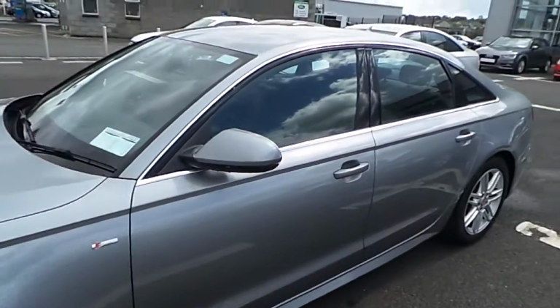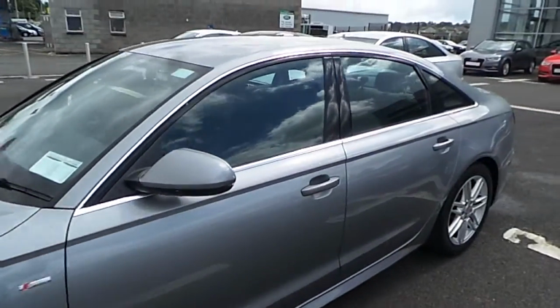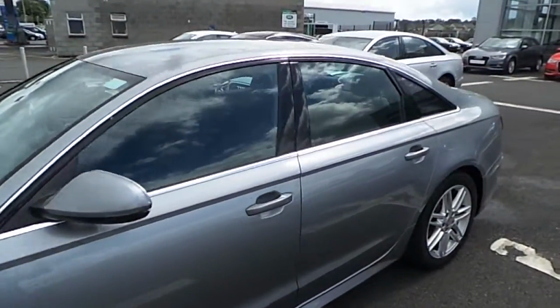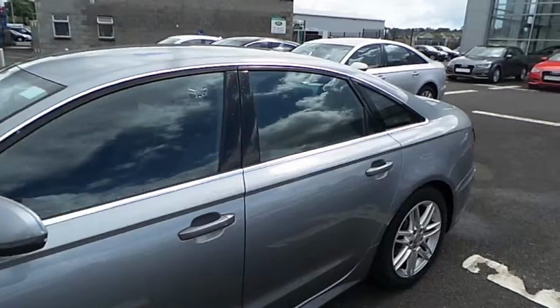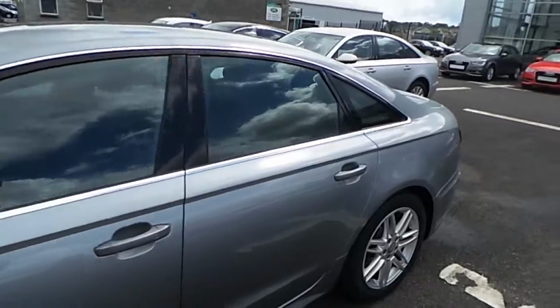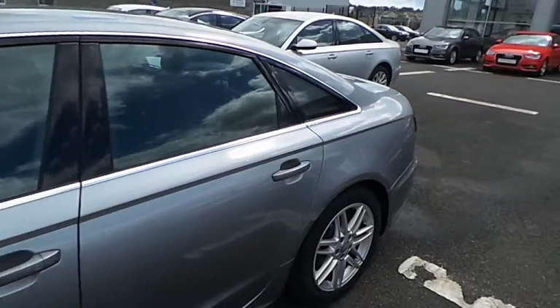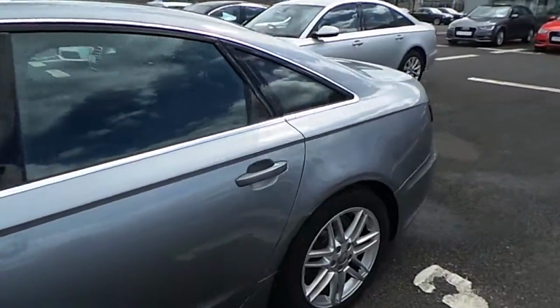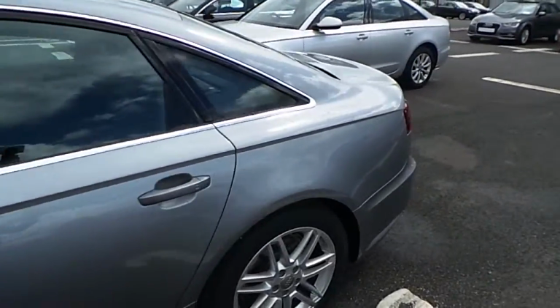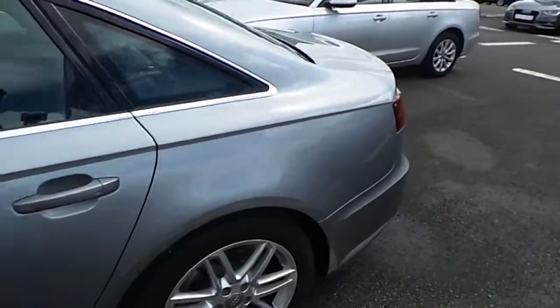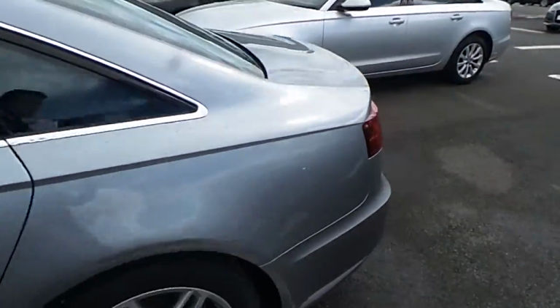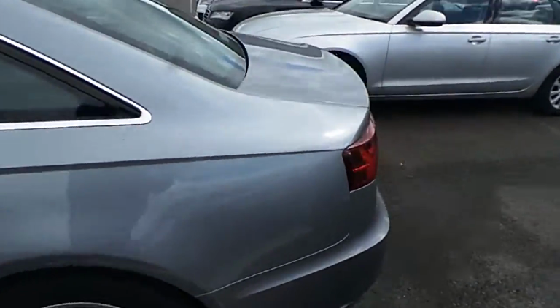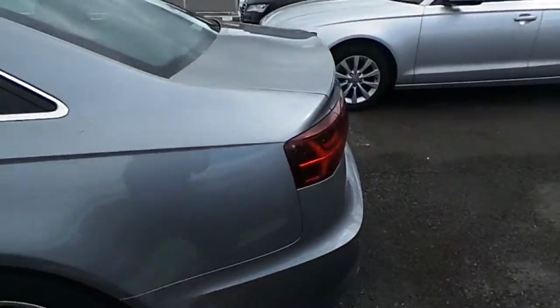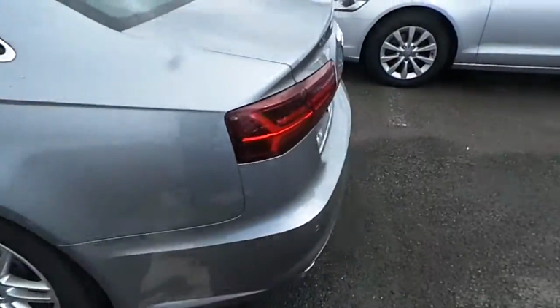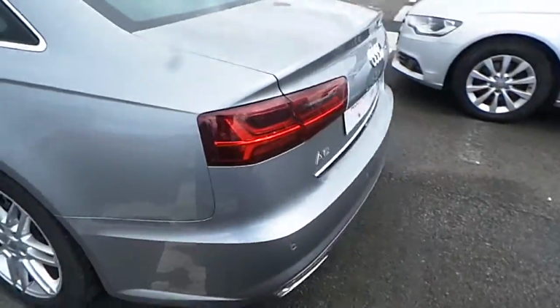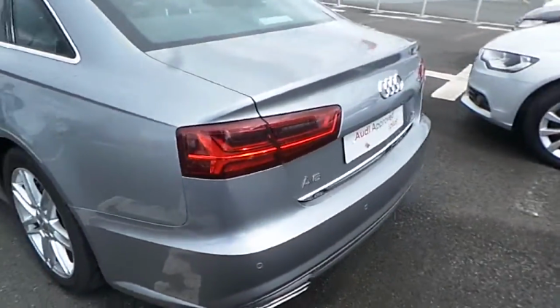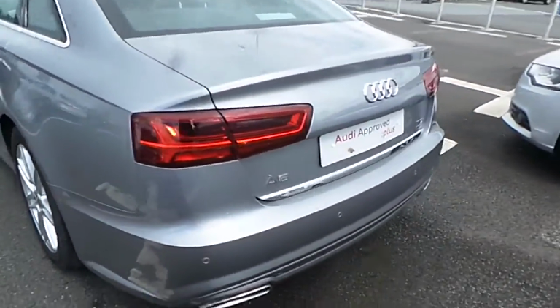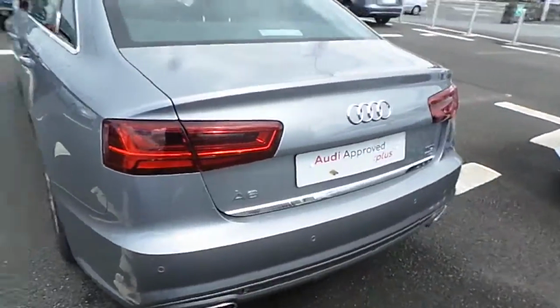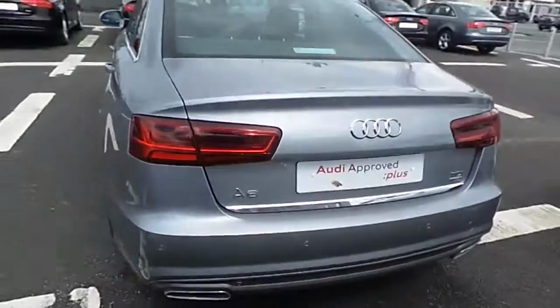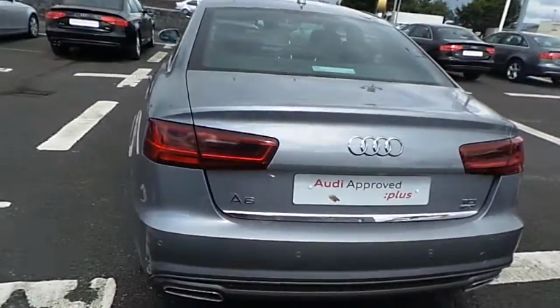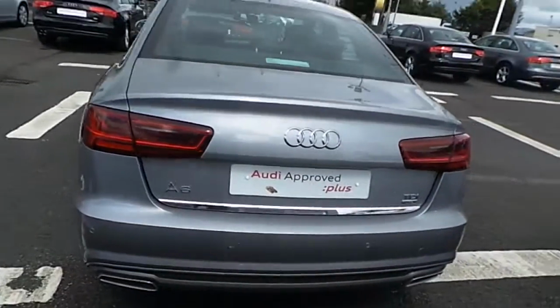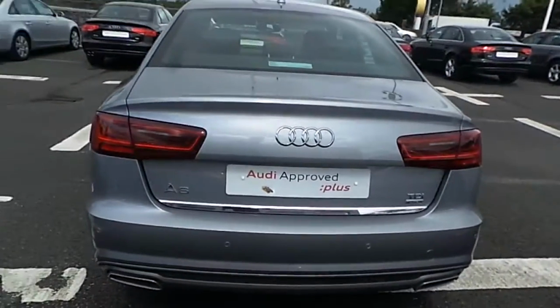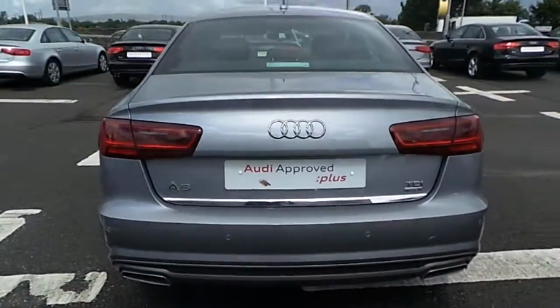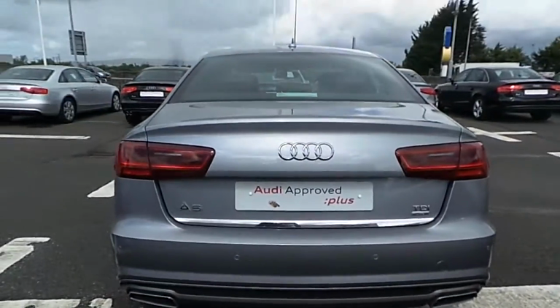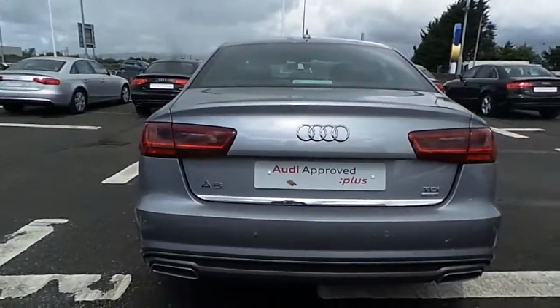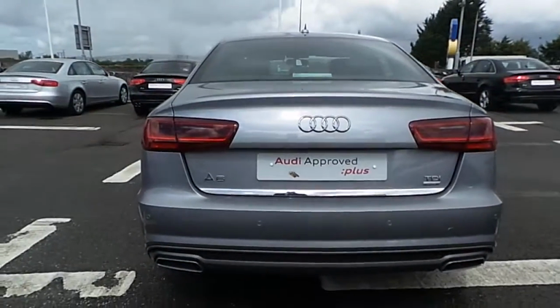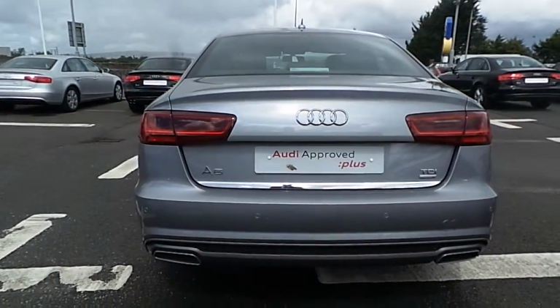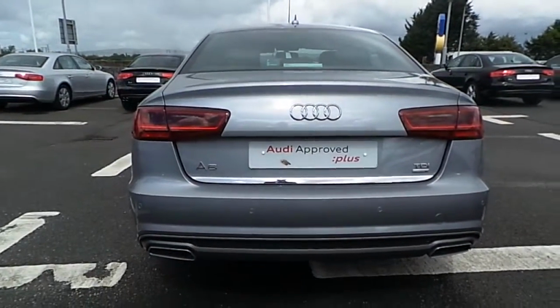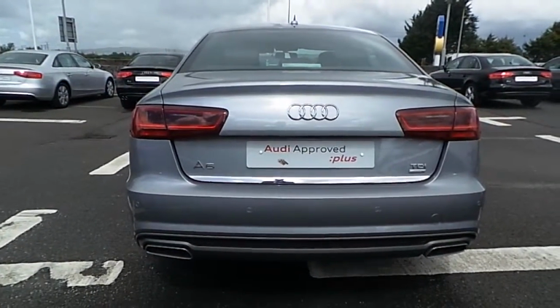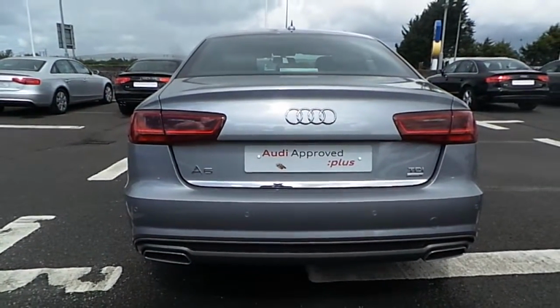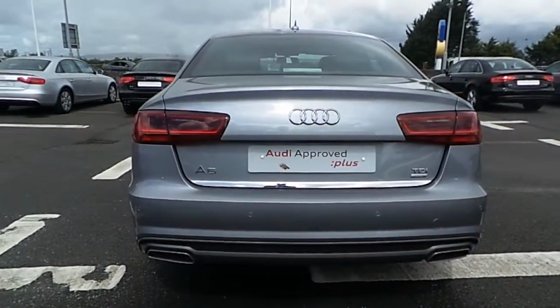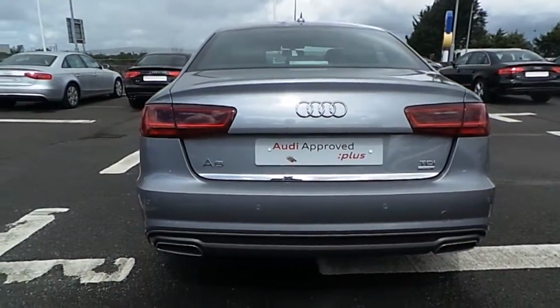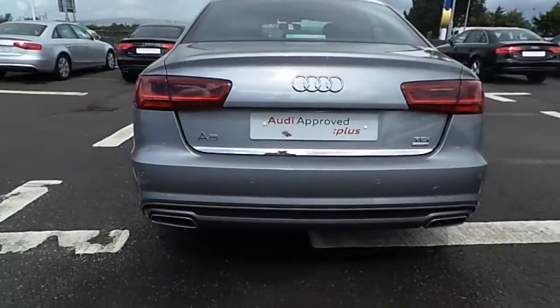Chrome exterior trim package. At the rear of the vehicle we have park assist sensors and a dual chrome plated exhaust system.